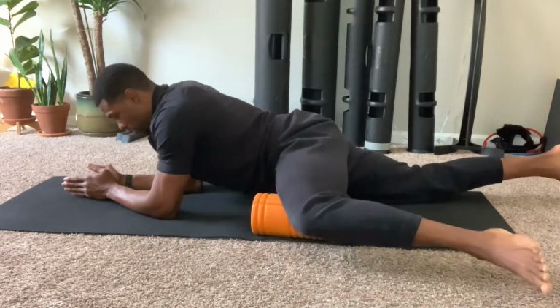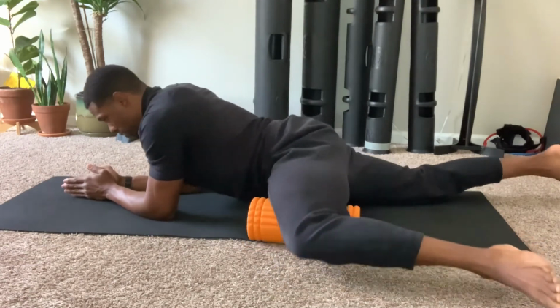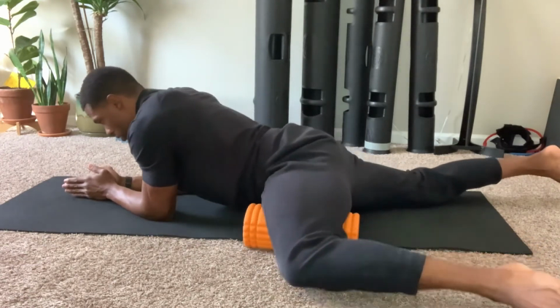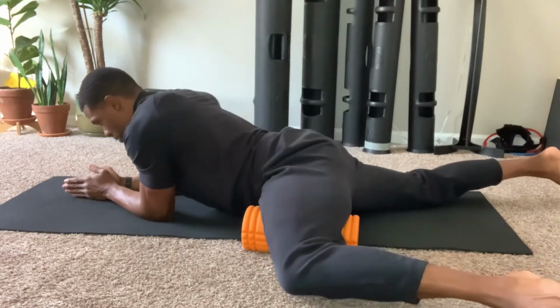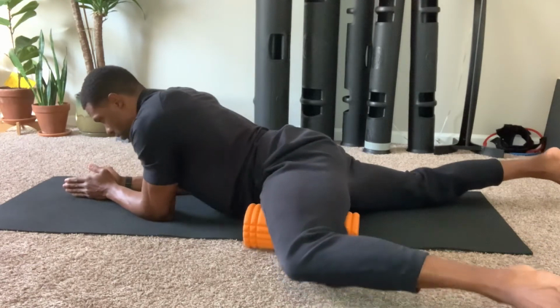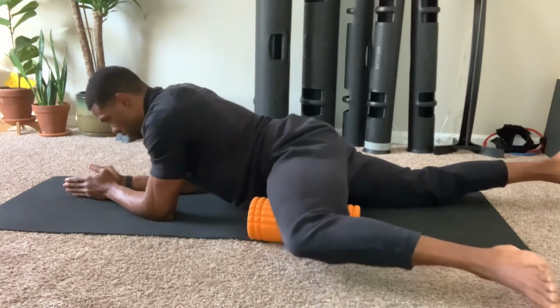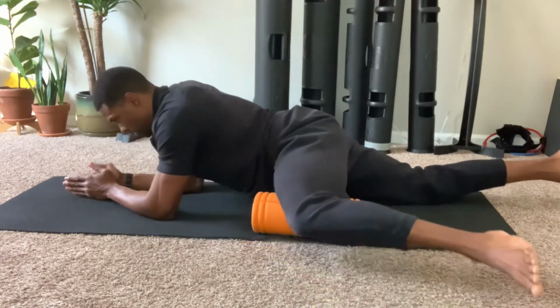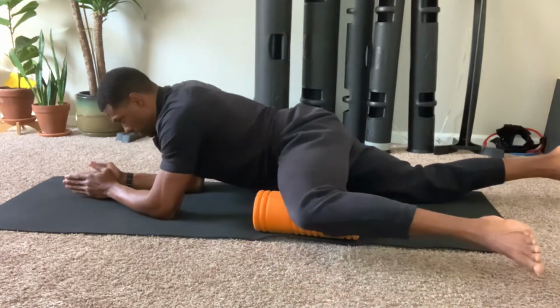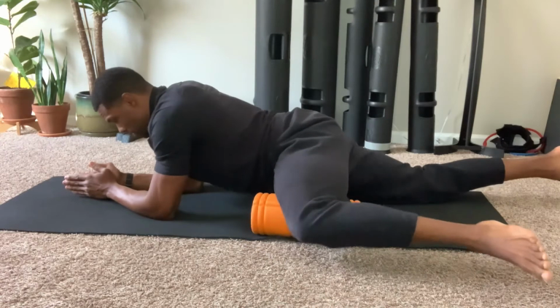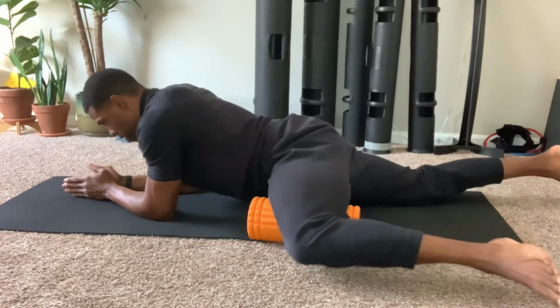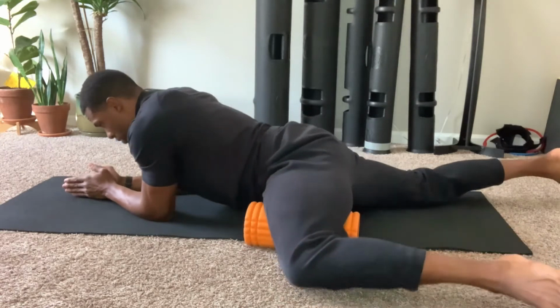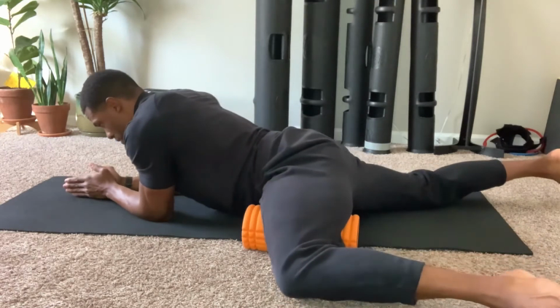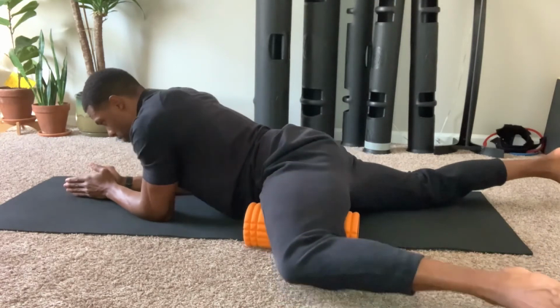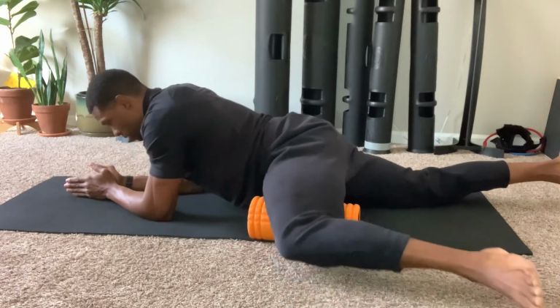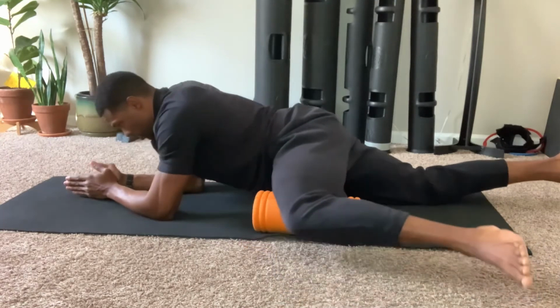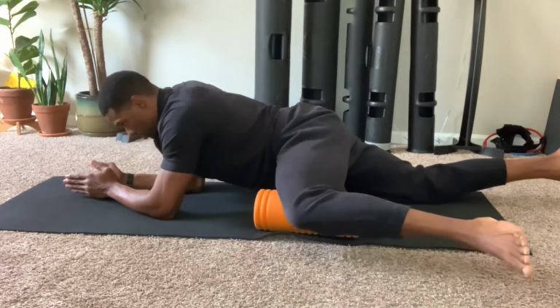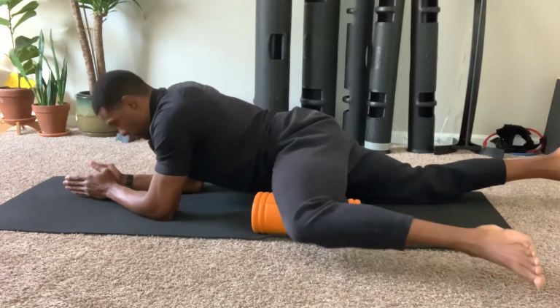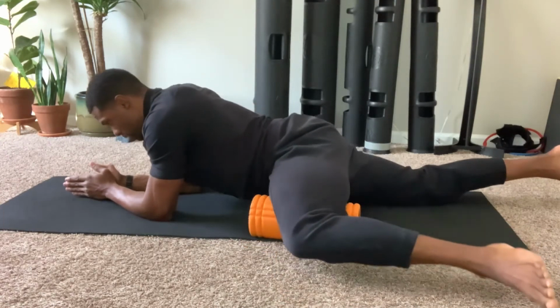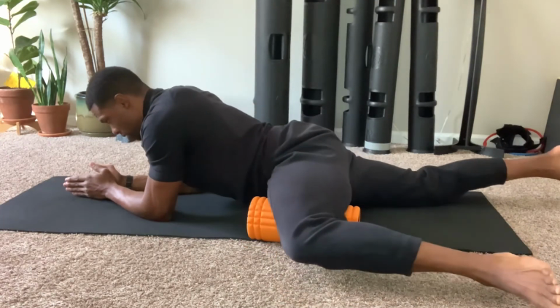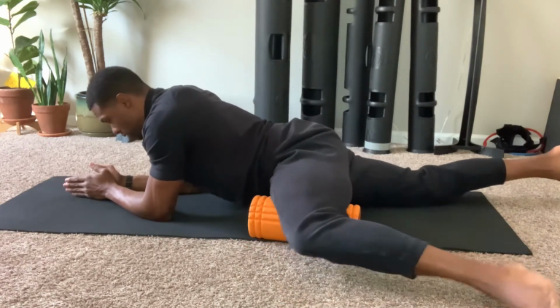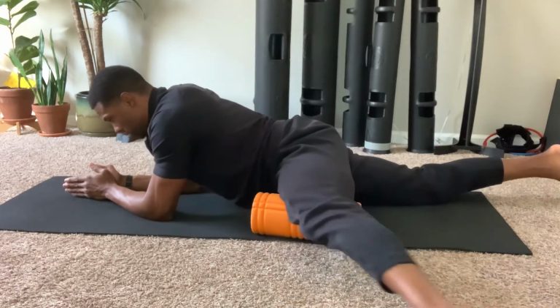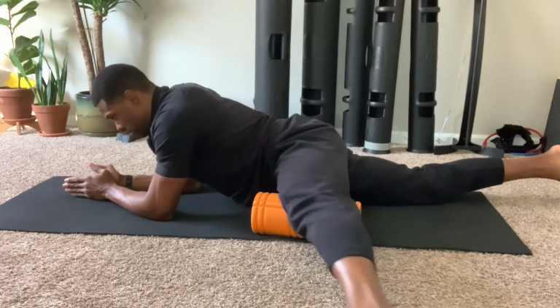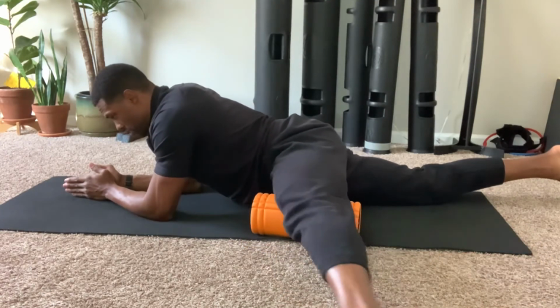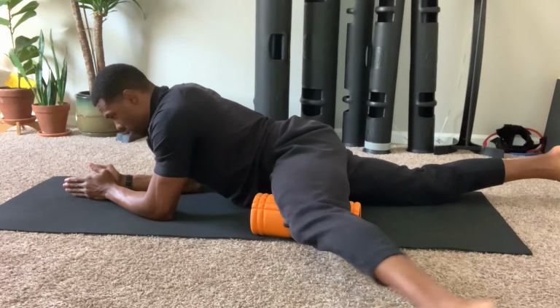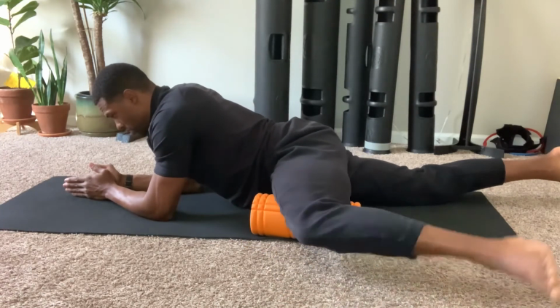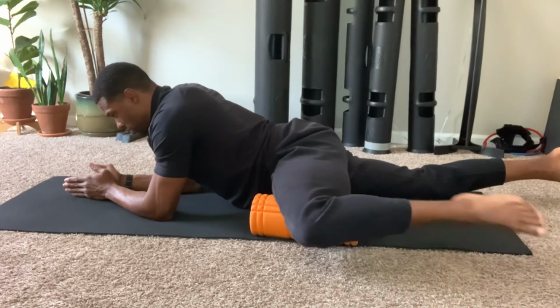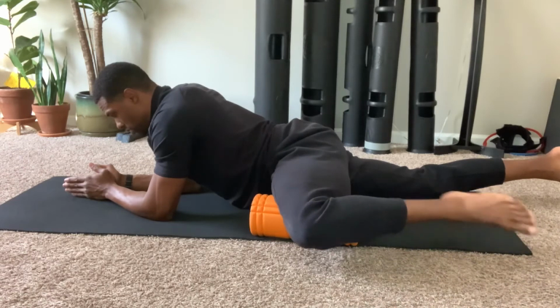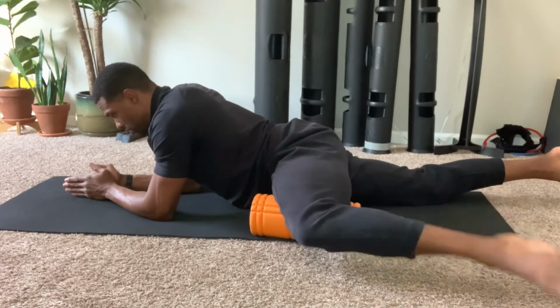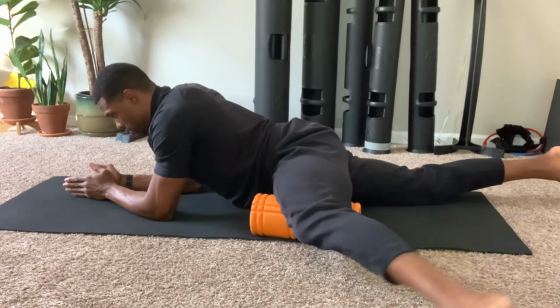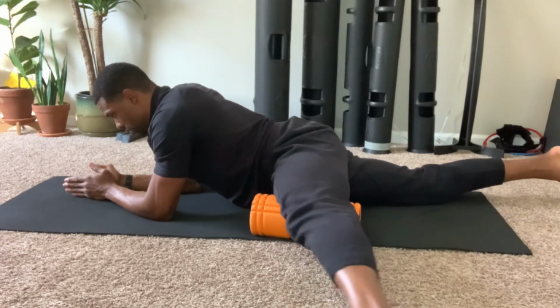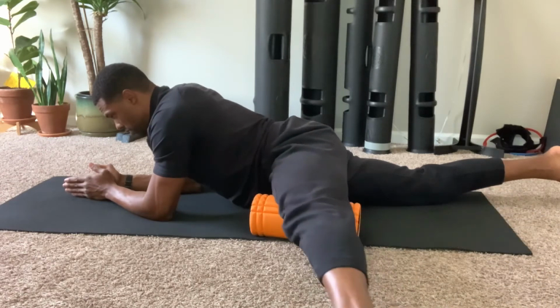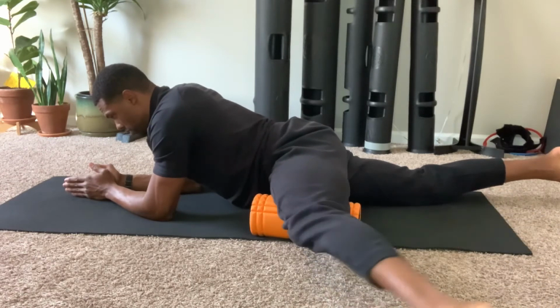Once complete, you can again begin to flex and extend the knee to further increase neural sensitivity and tissue hydration.